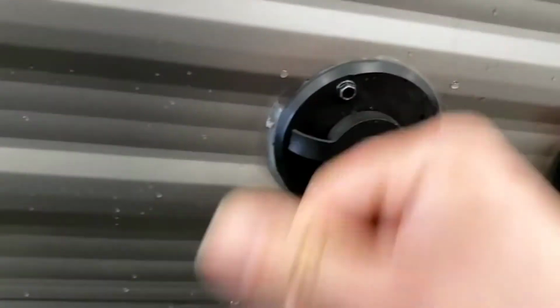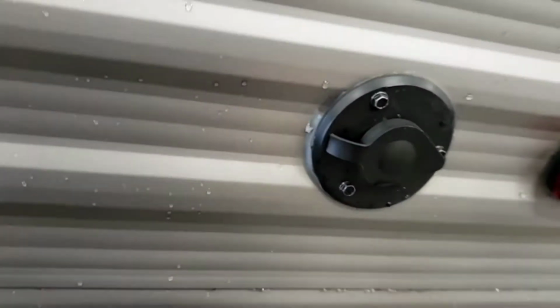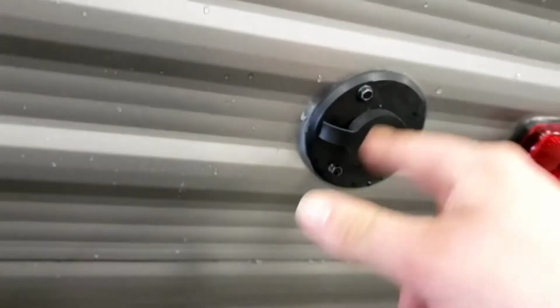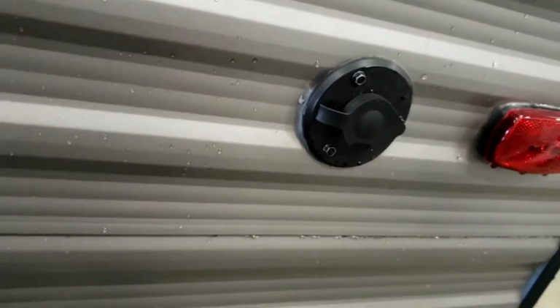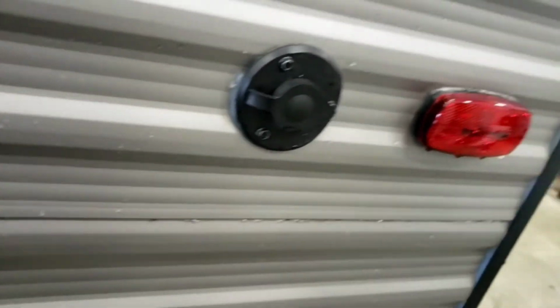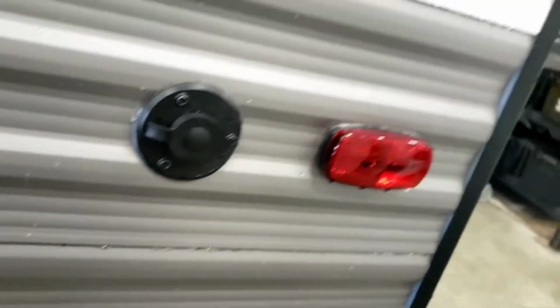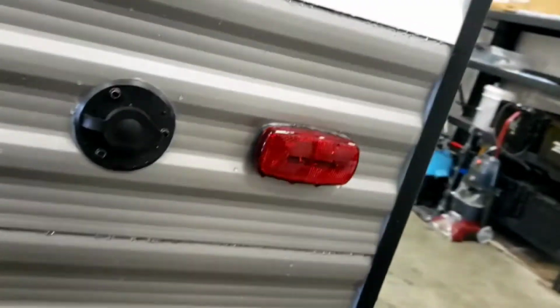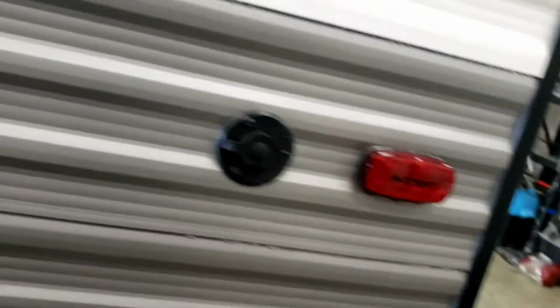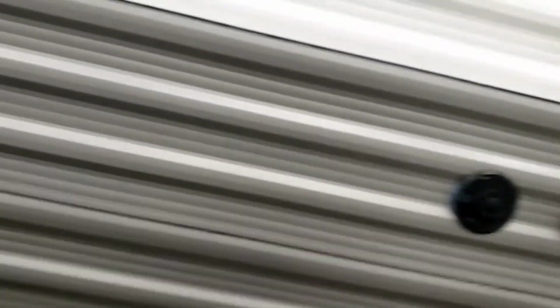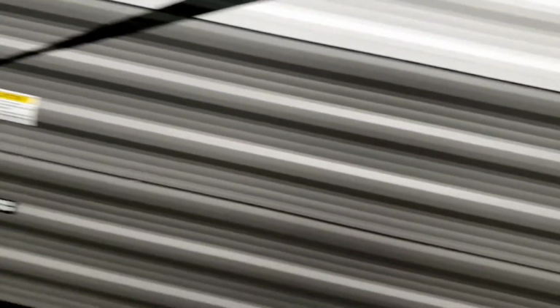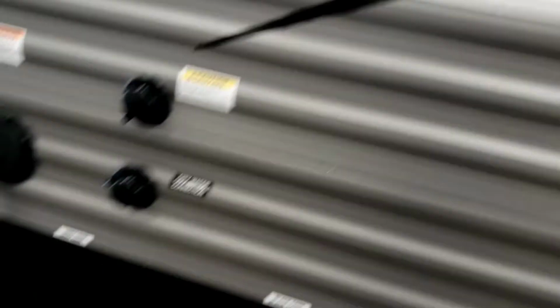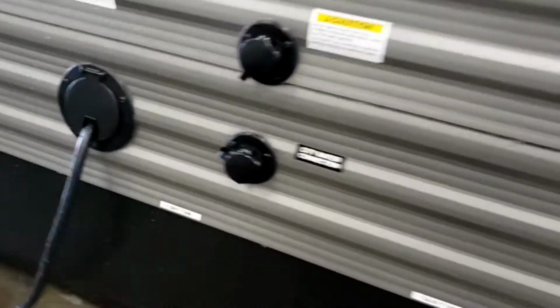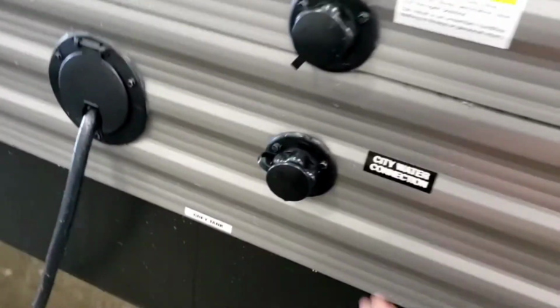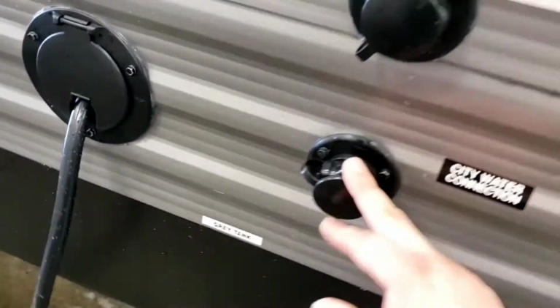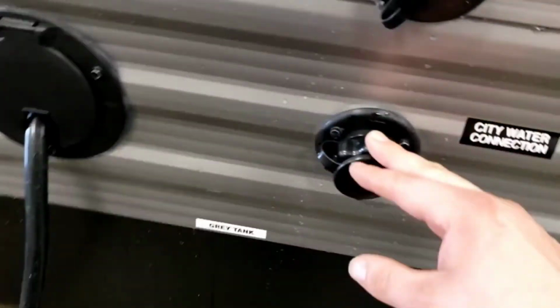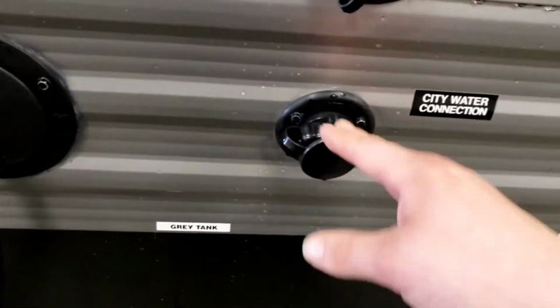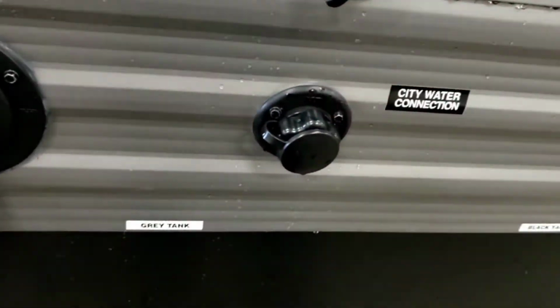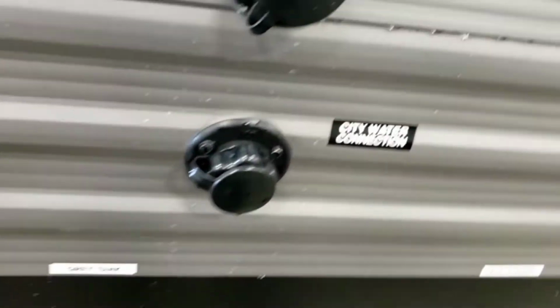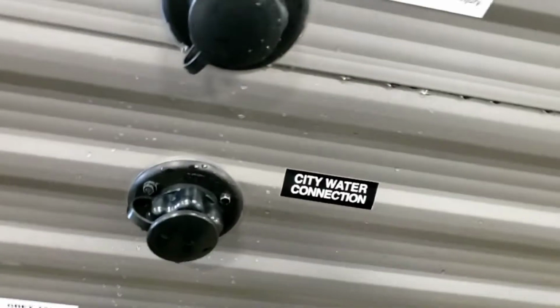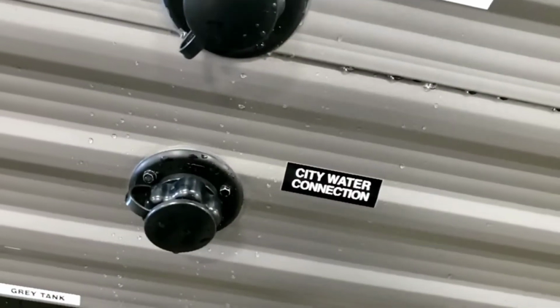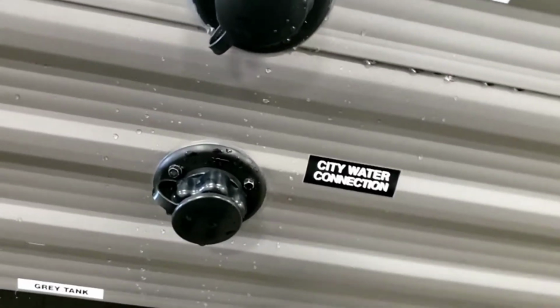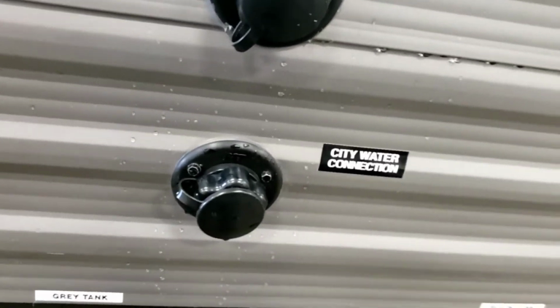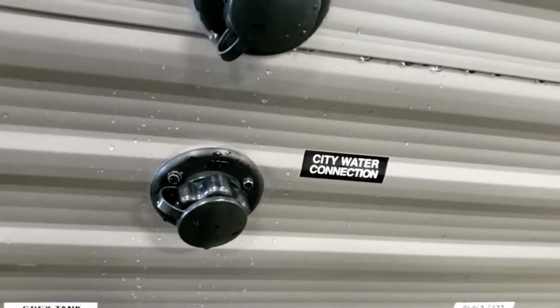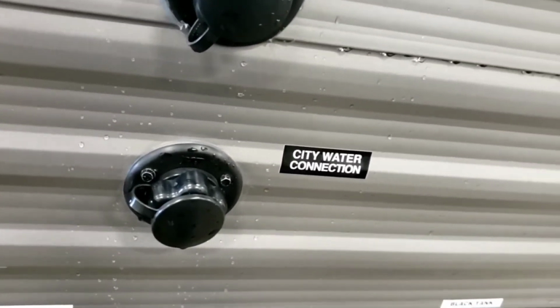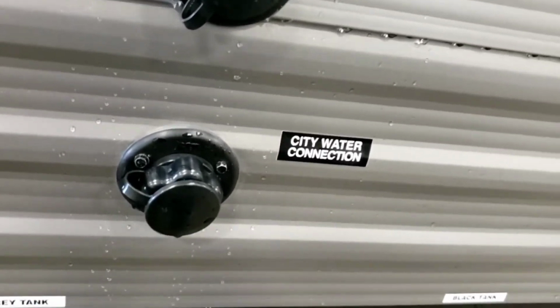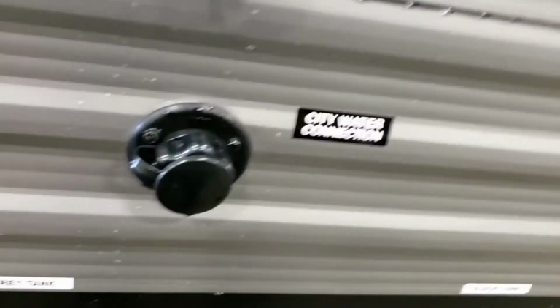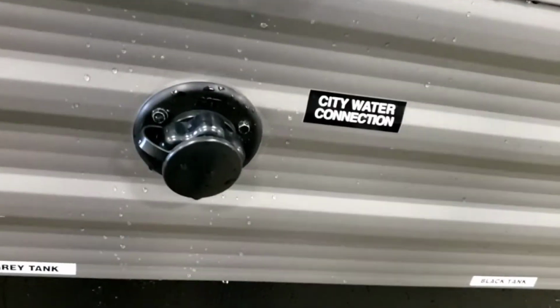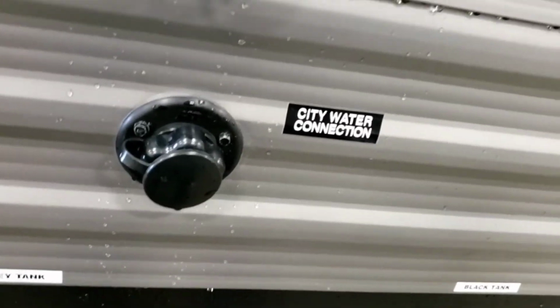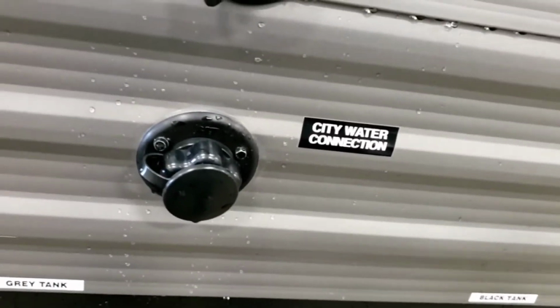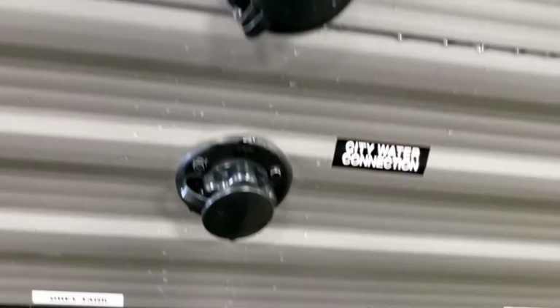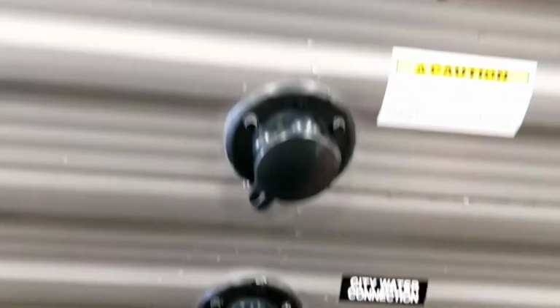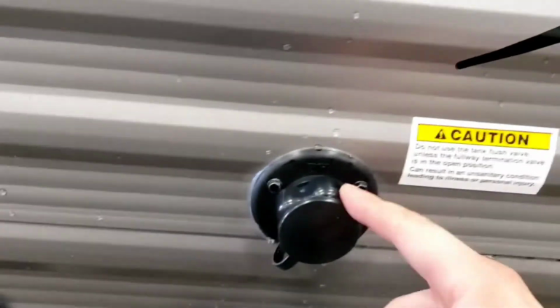City water connection — this is where you hook your hose up to city water pressure. You don't need your pump running when you're on city water.